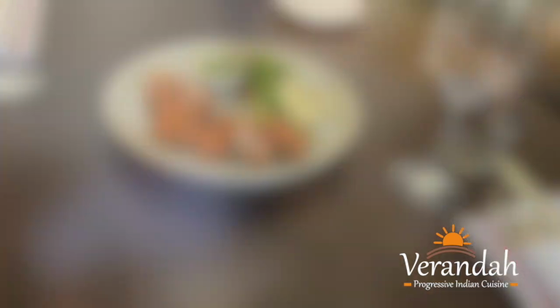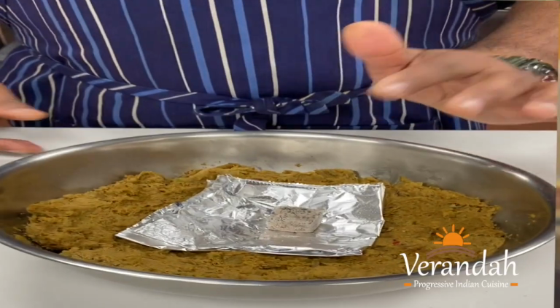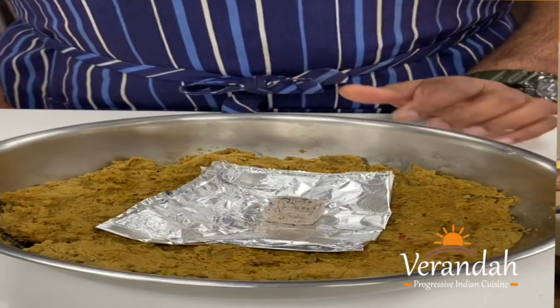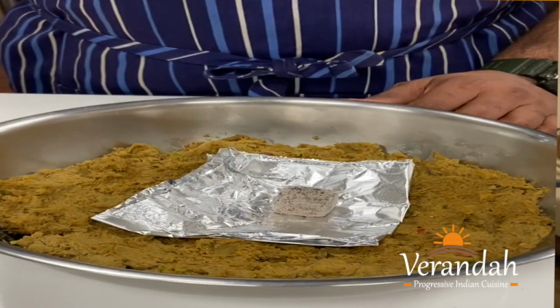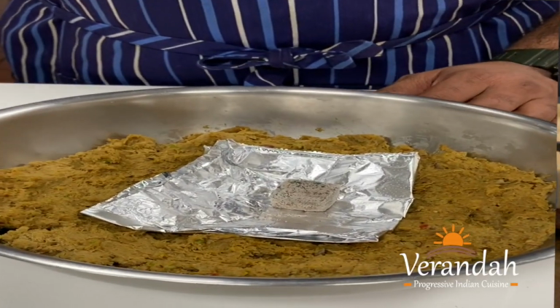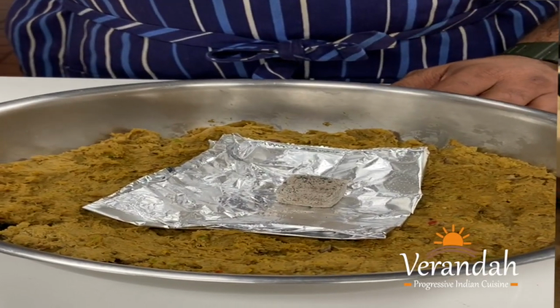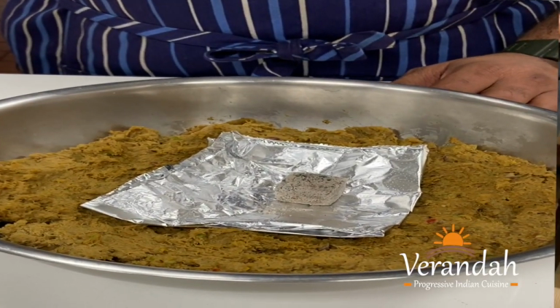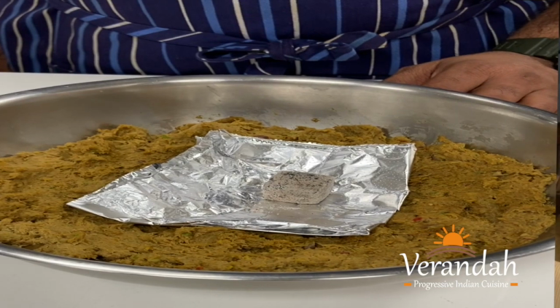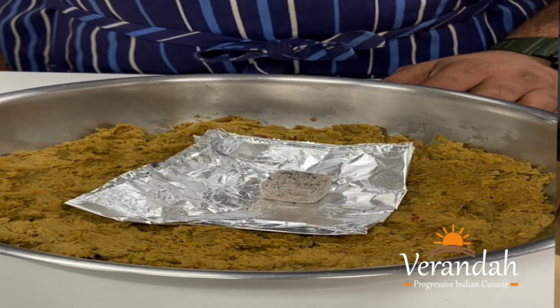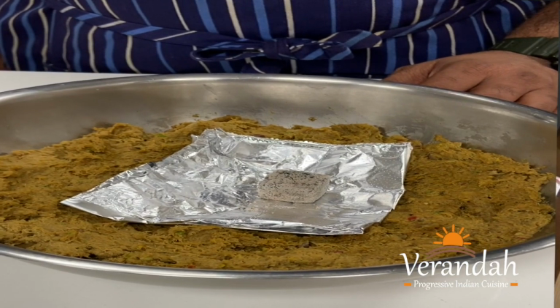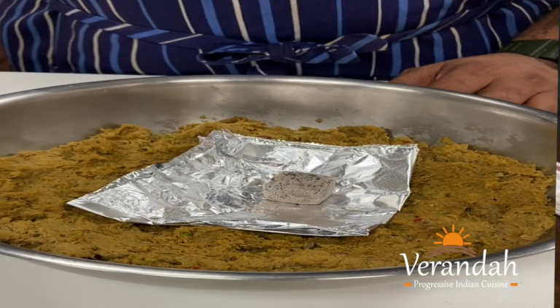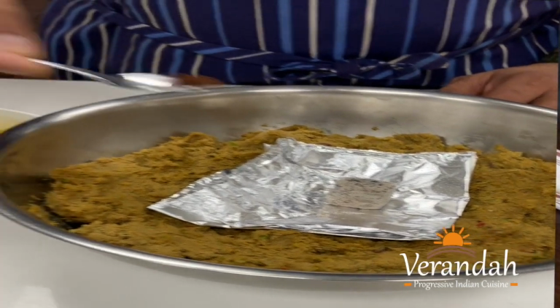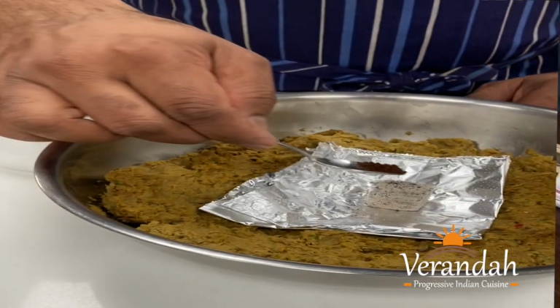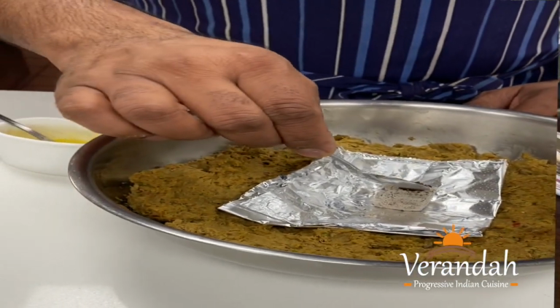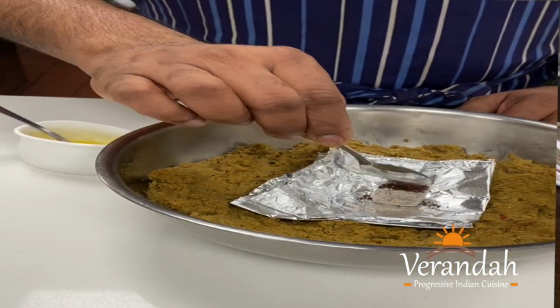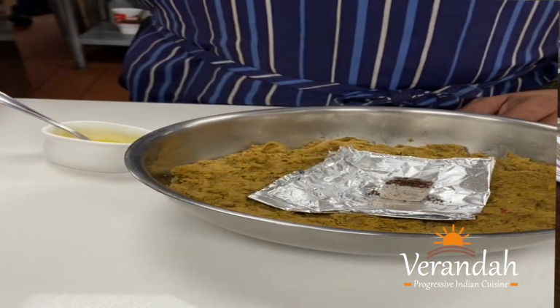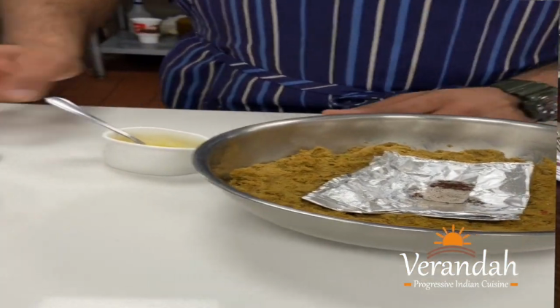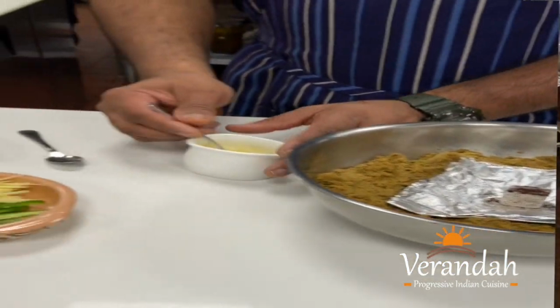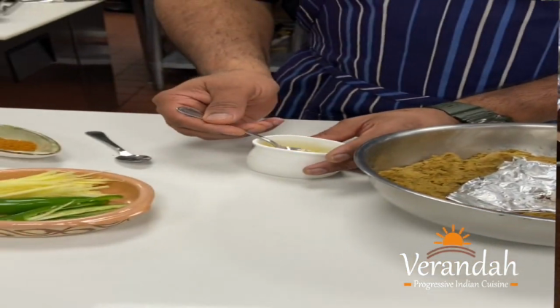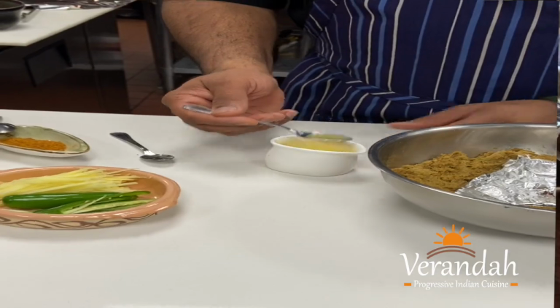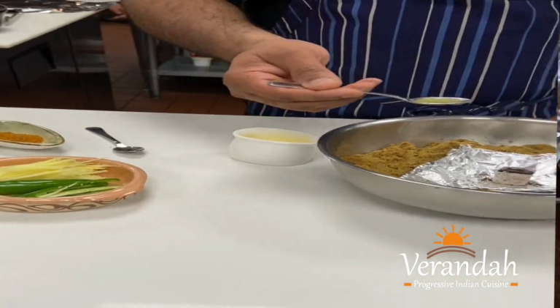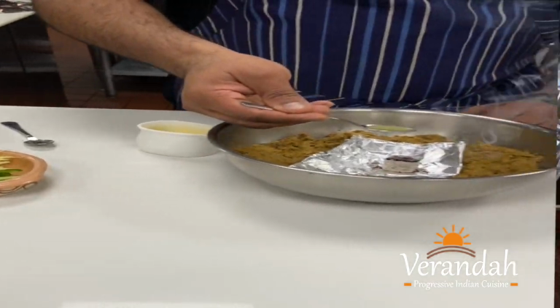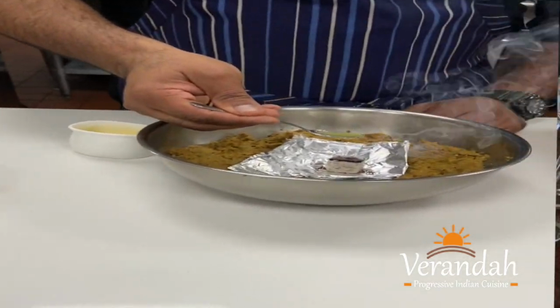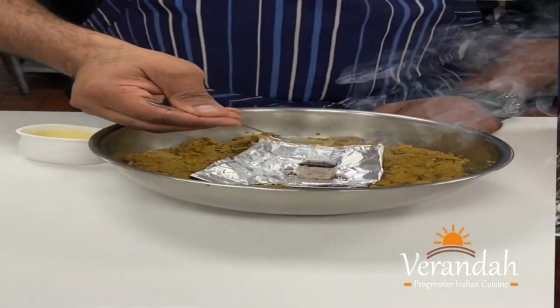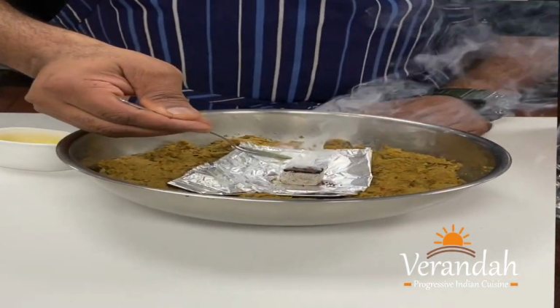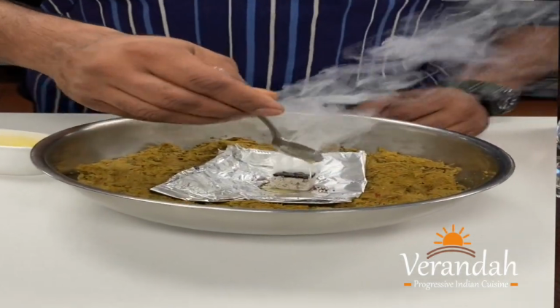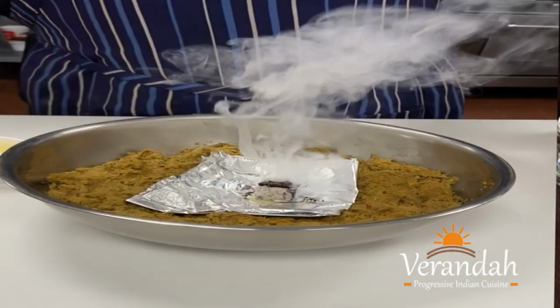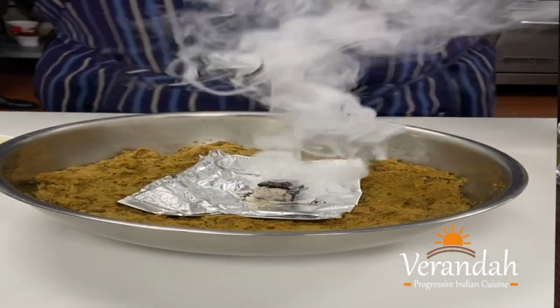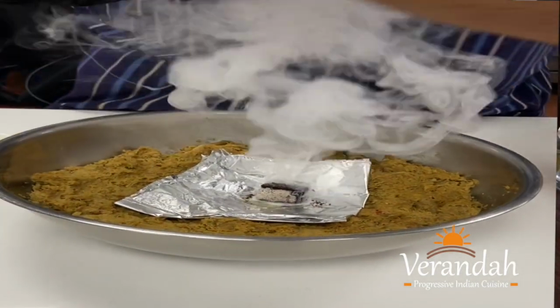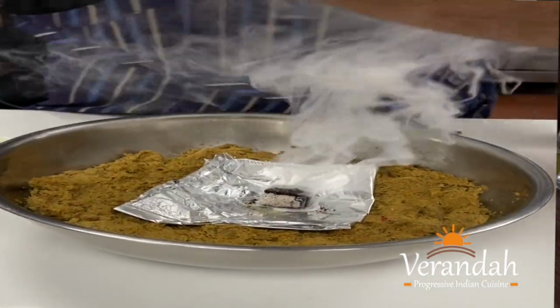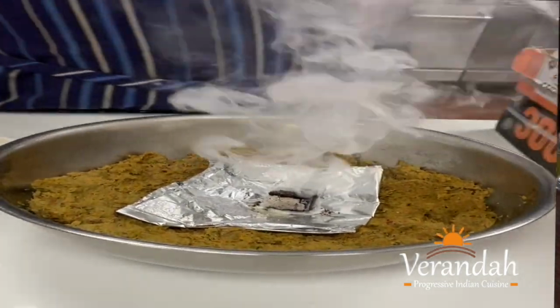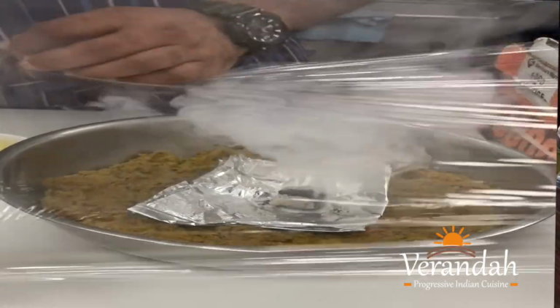We have a live charcoal, we use some cloves powder — you see the smoke coming out — and some ghee, and then just cover it up.